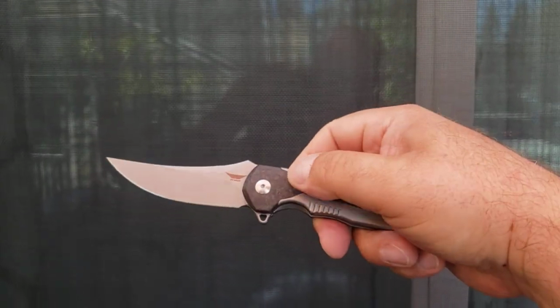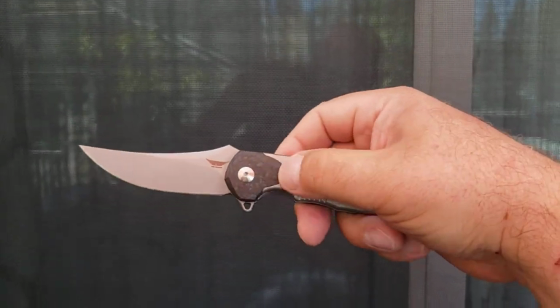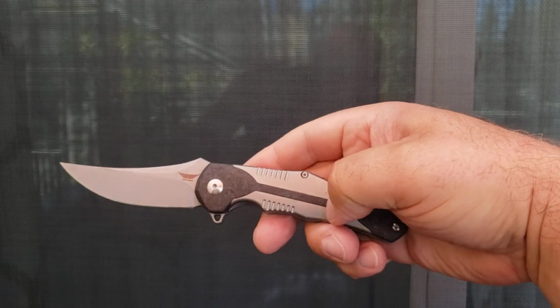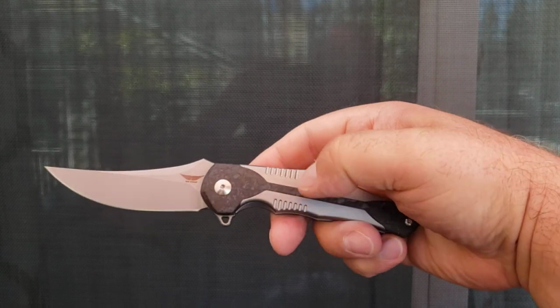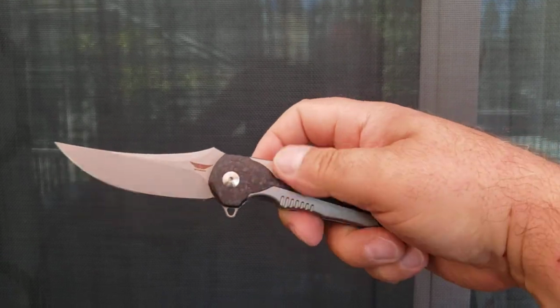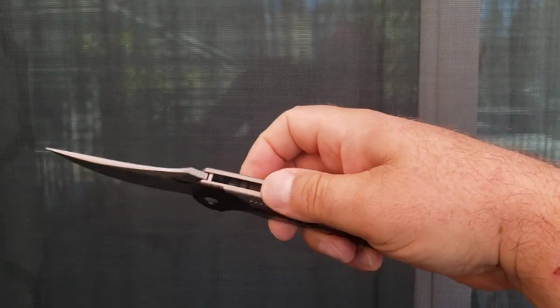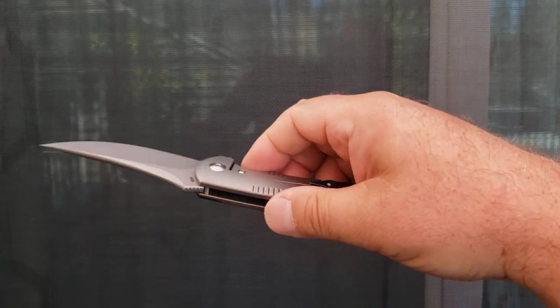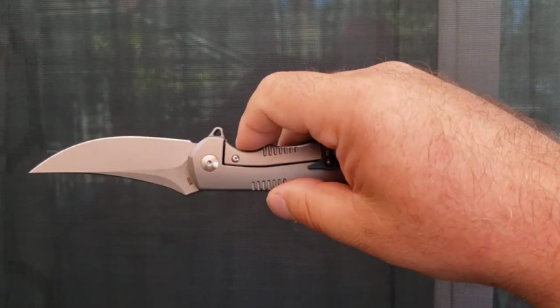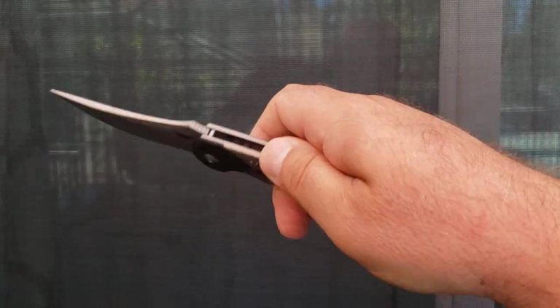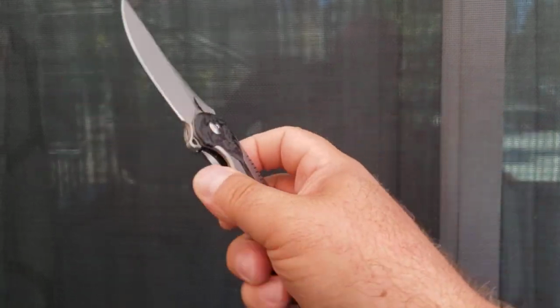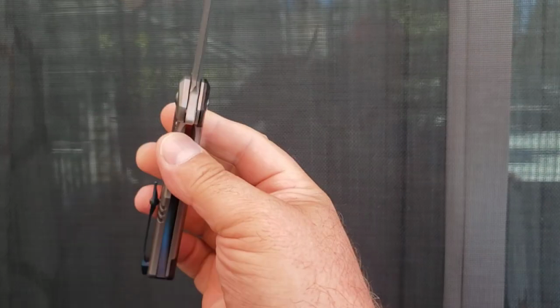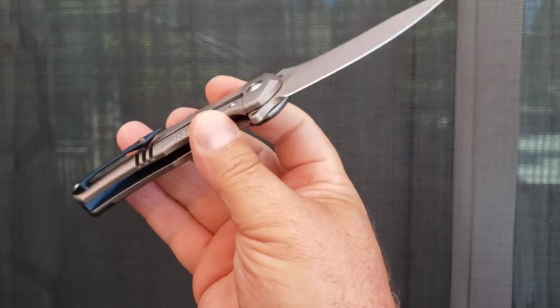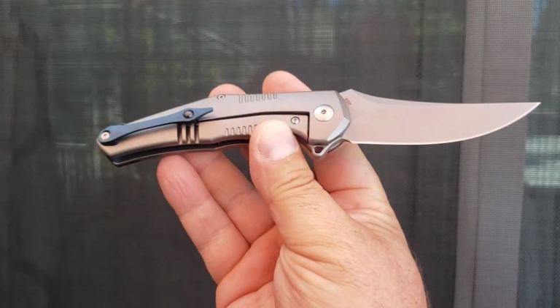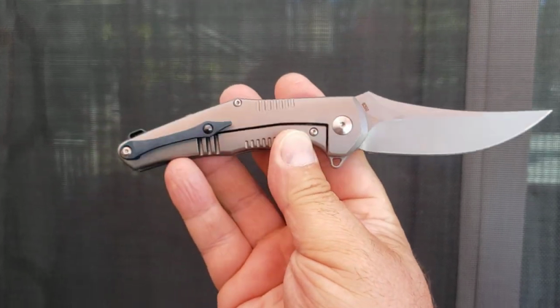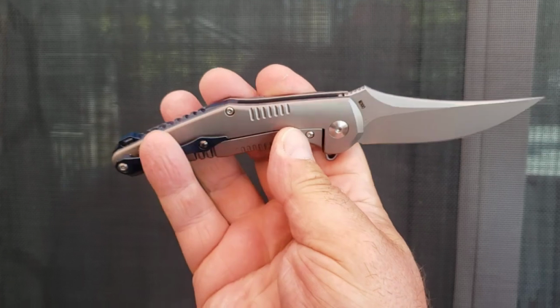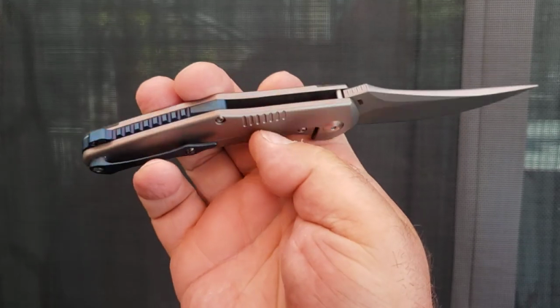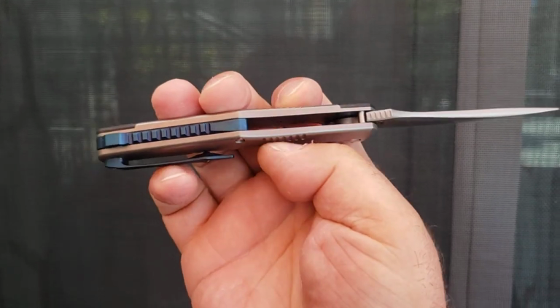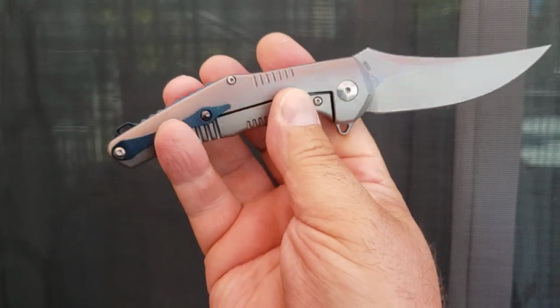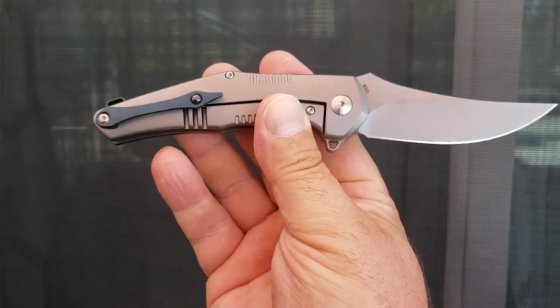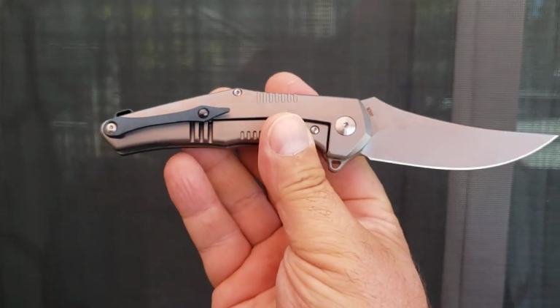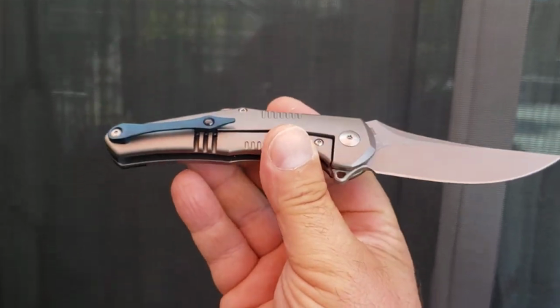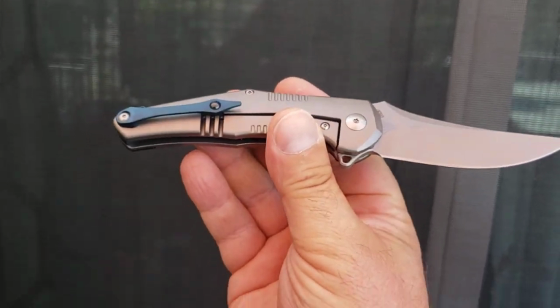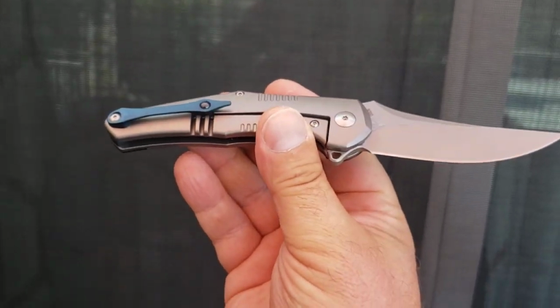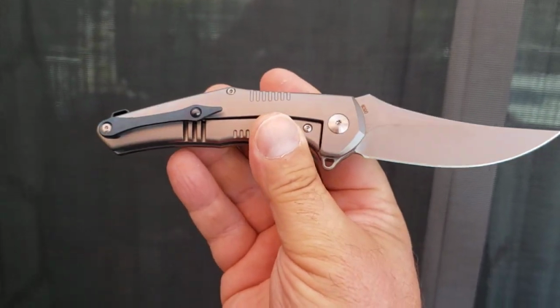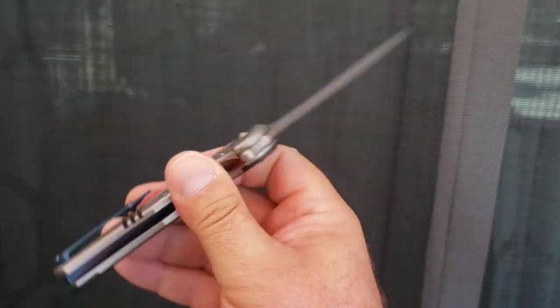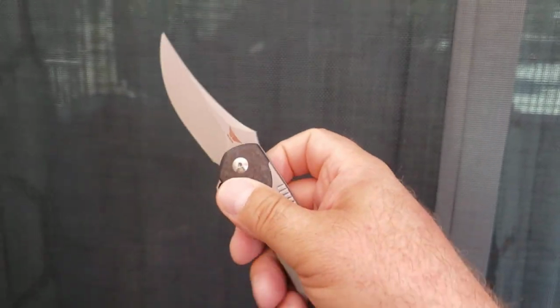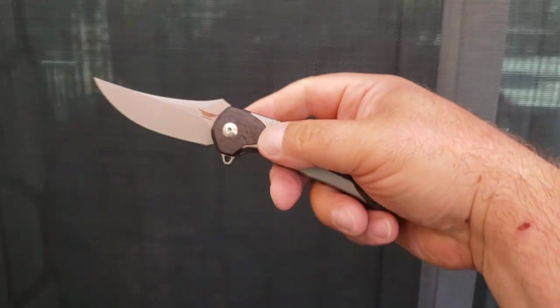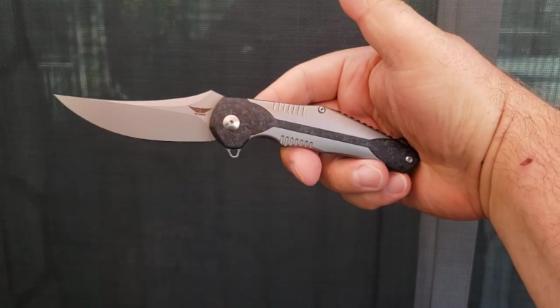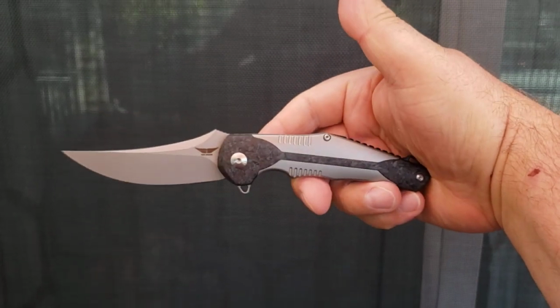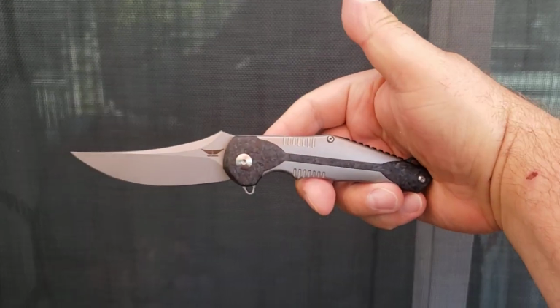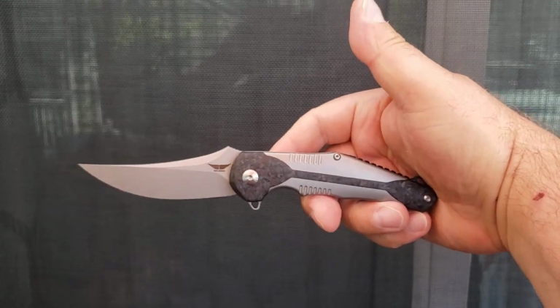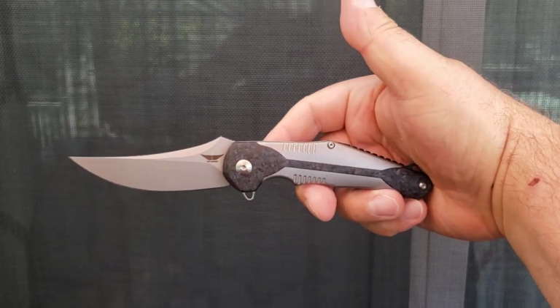It is crushed carbon fiber inlay. It is all titanium. It is running on bearings. The backspacer and pocket clip are anodized out this really pretty blue. I love this knife.